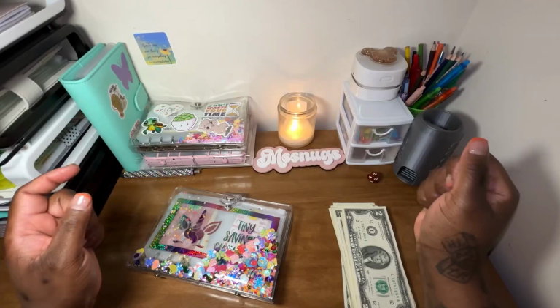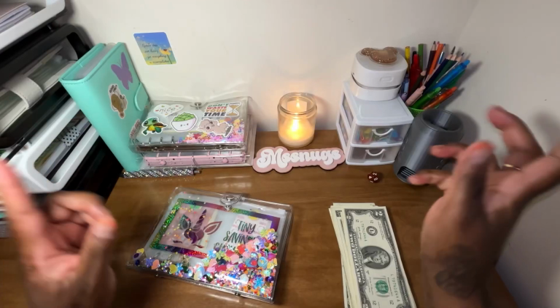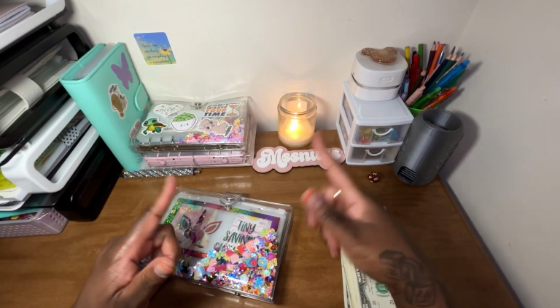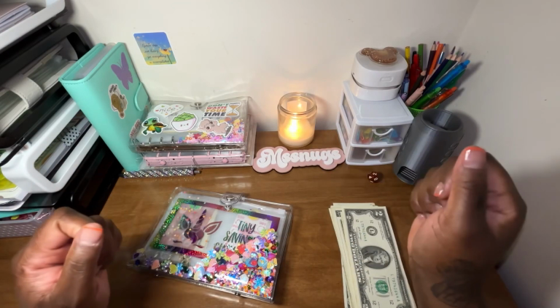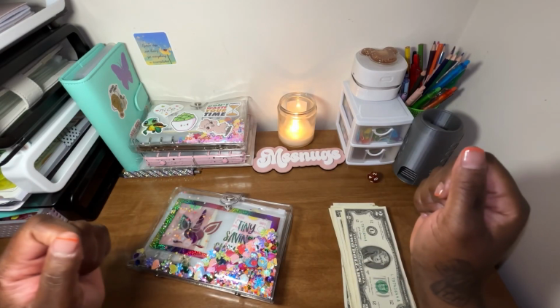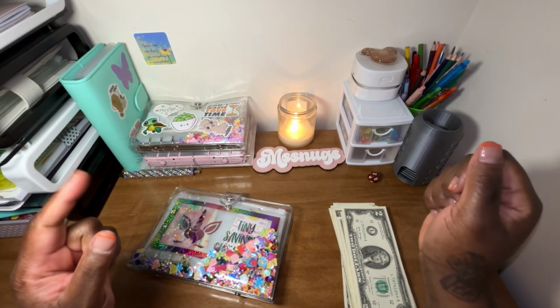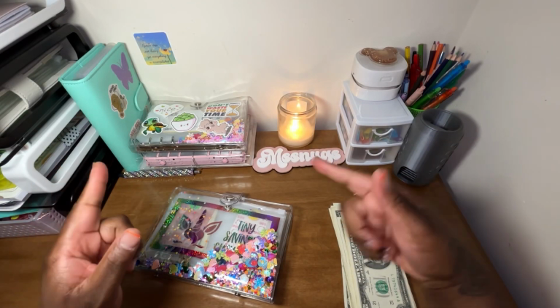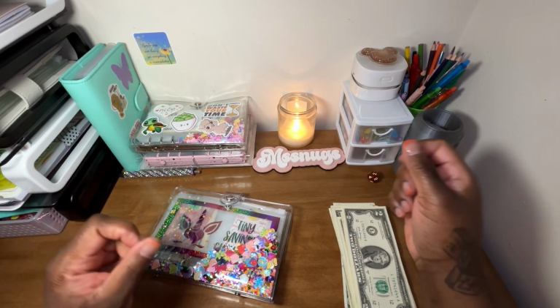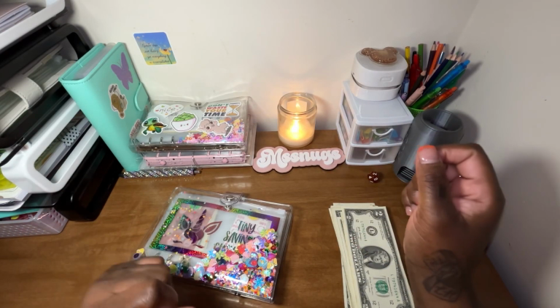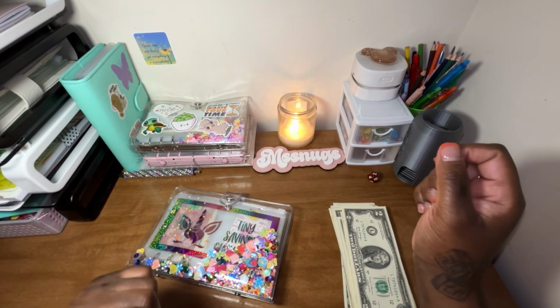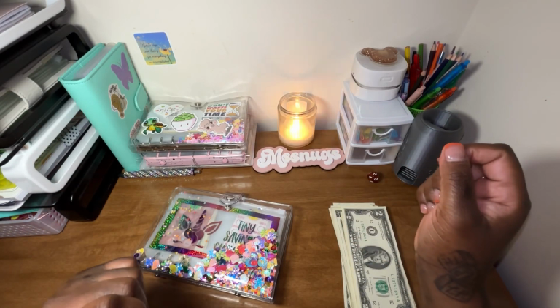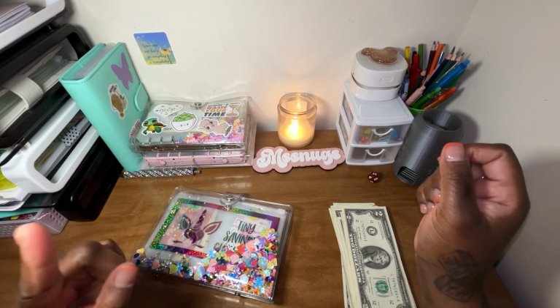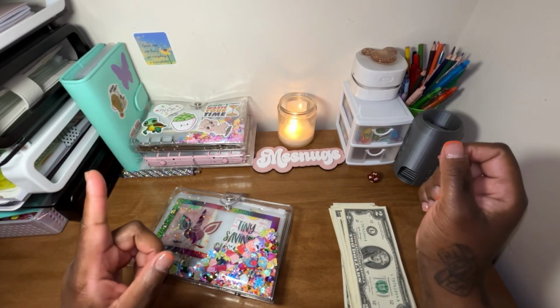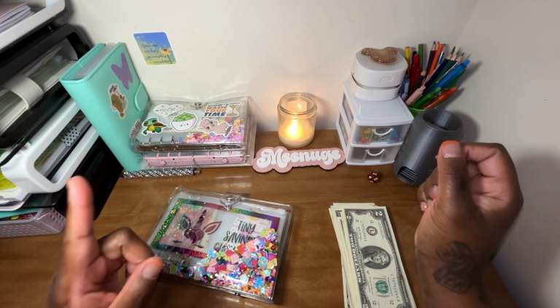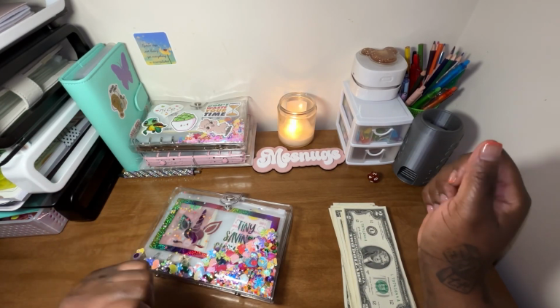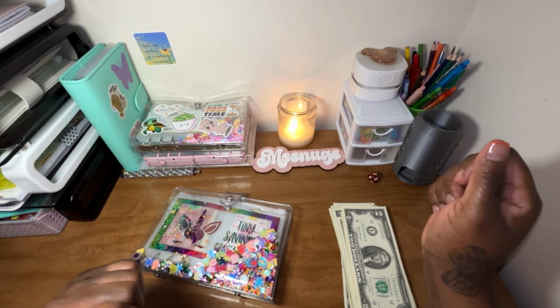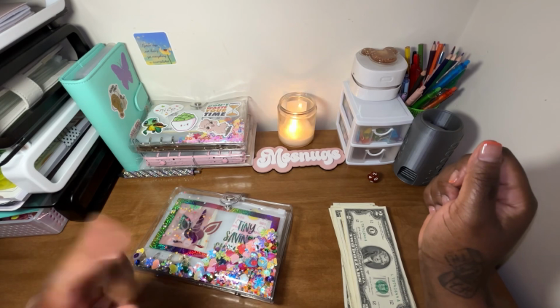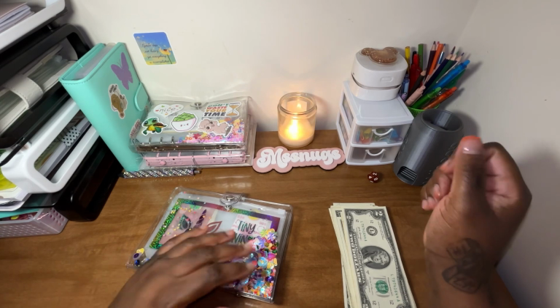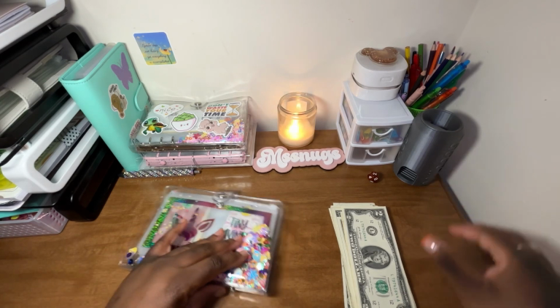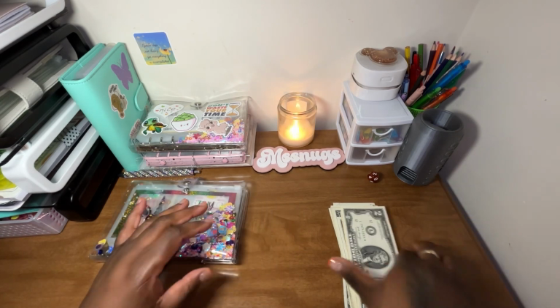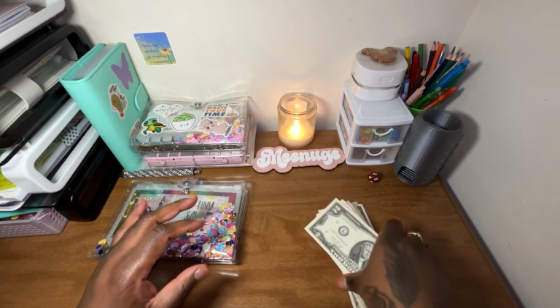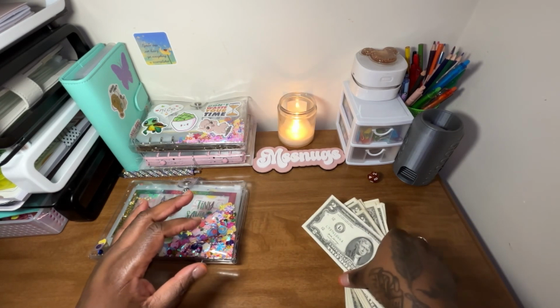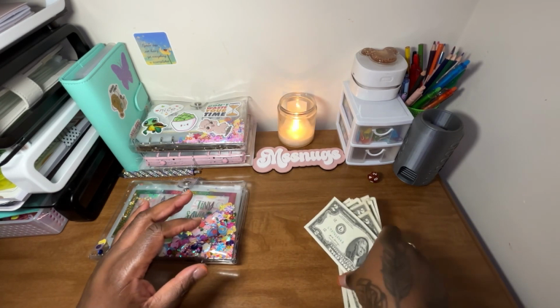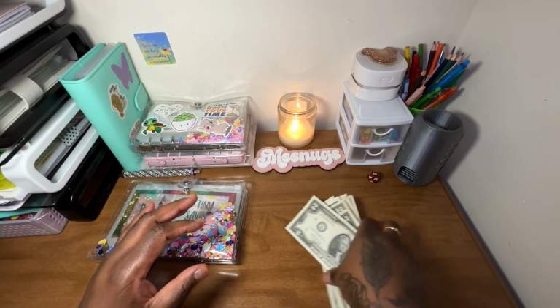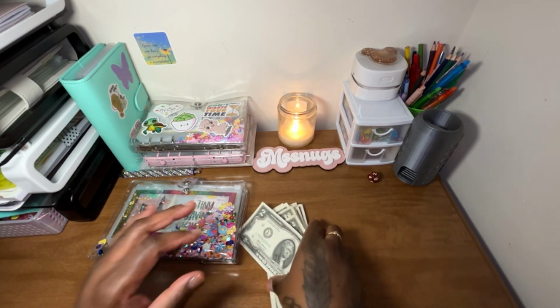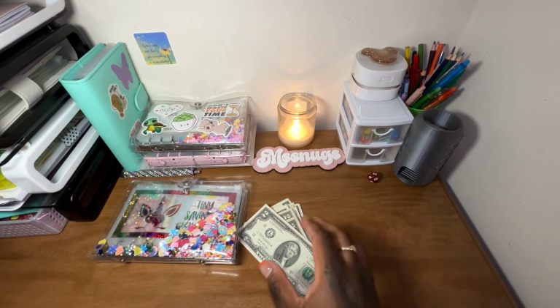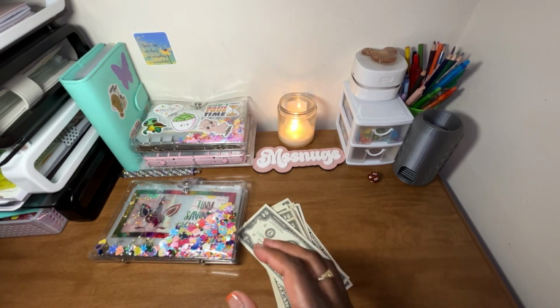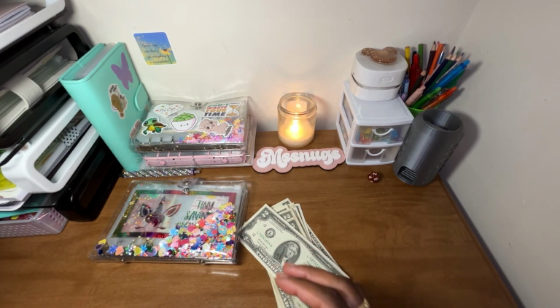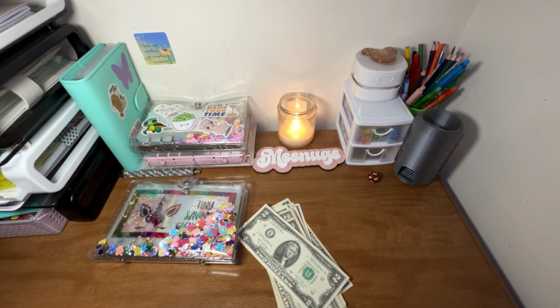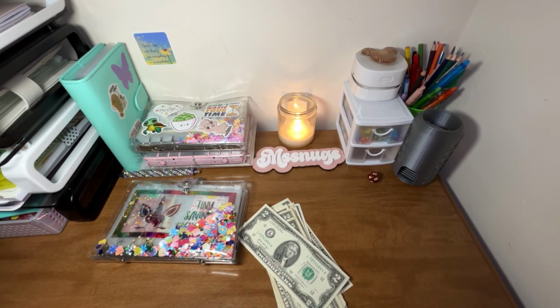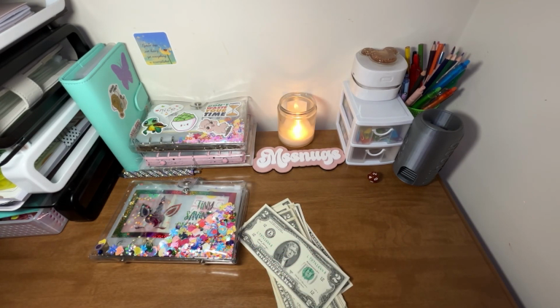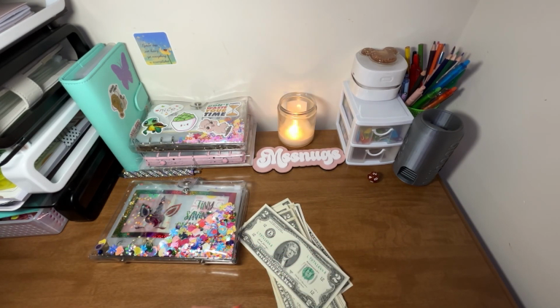Hey family, welcome back to my channel. I am here with some tiny savings, which we're going to do on this good old Wednesday. So let's see how much money that we're working with.